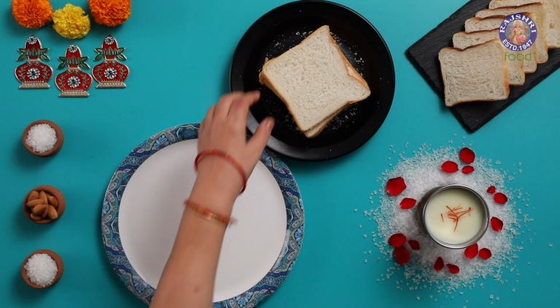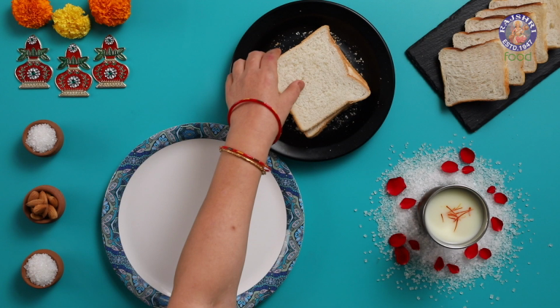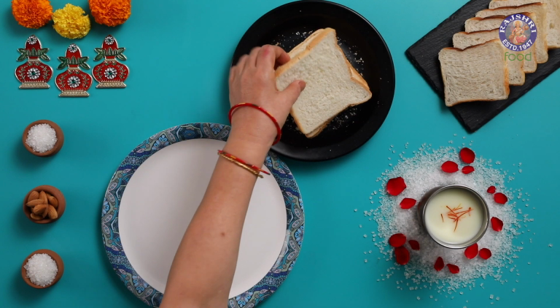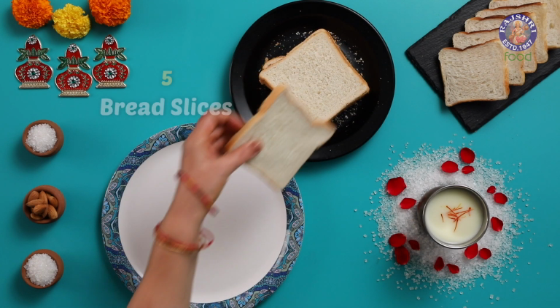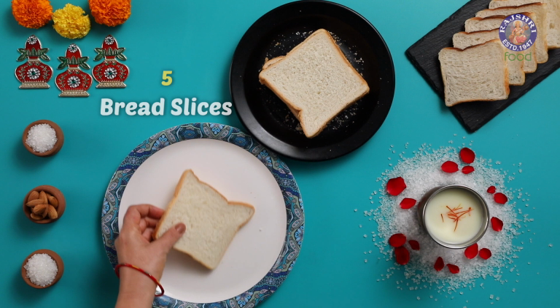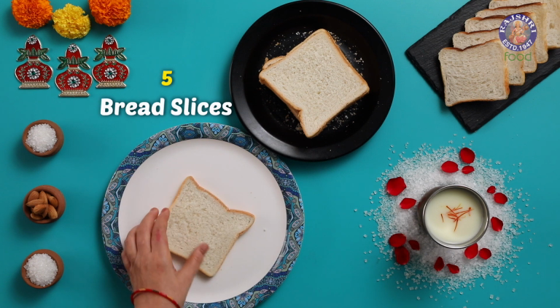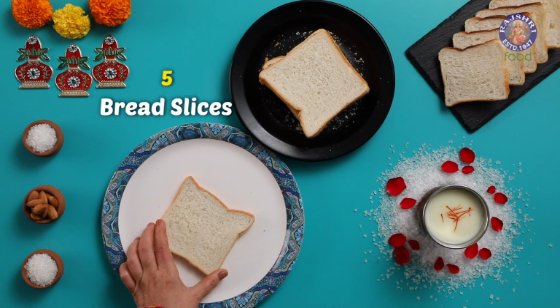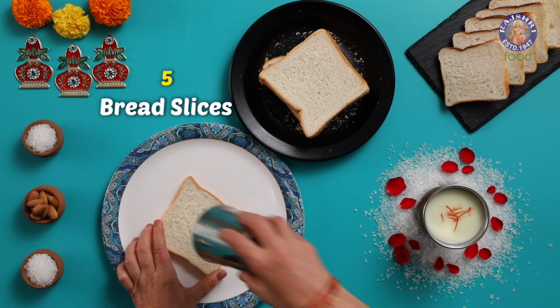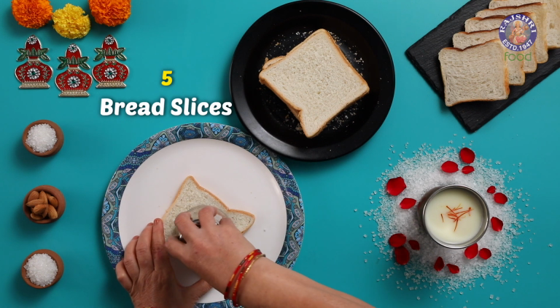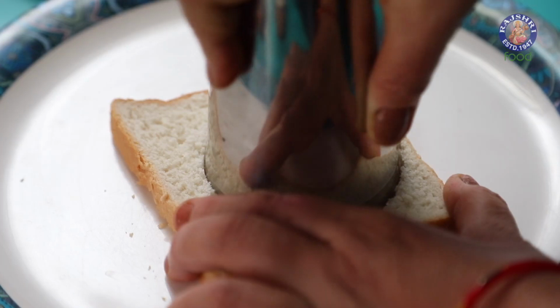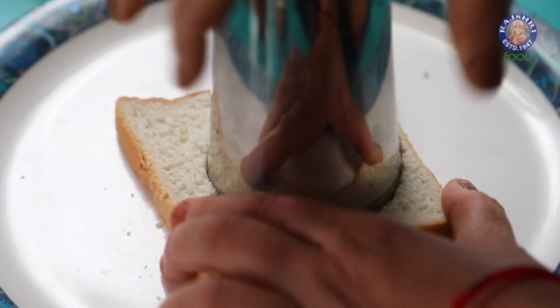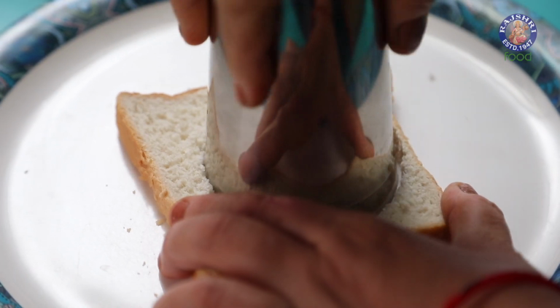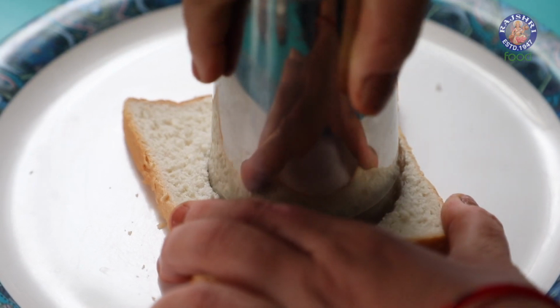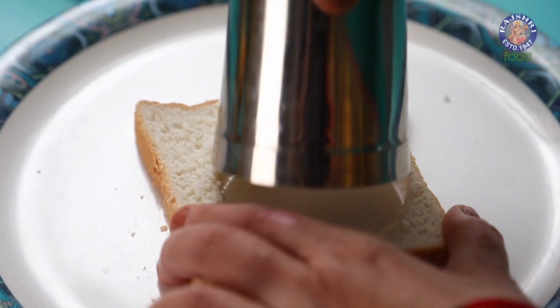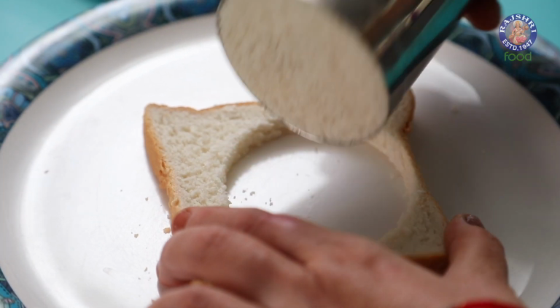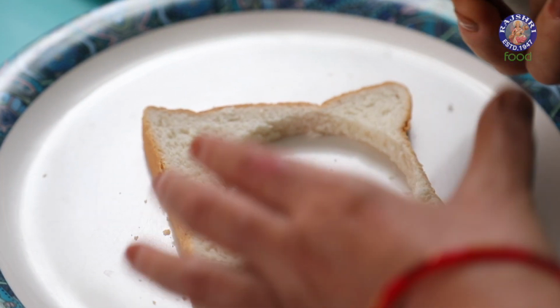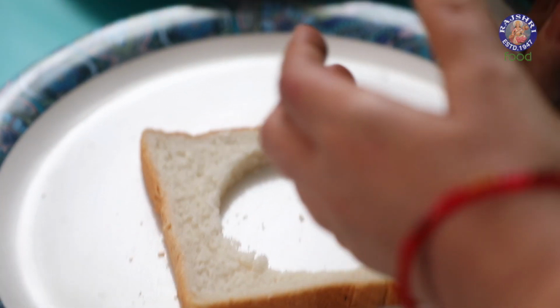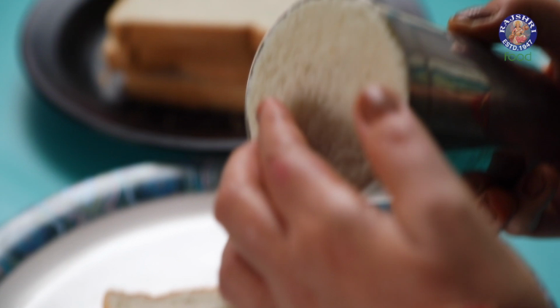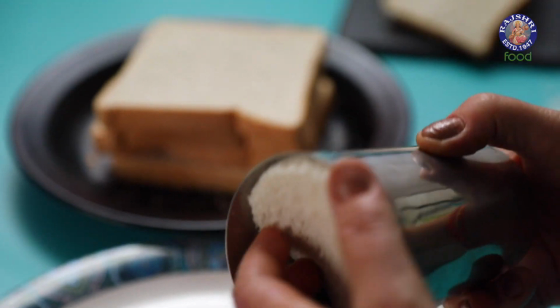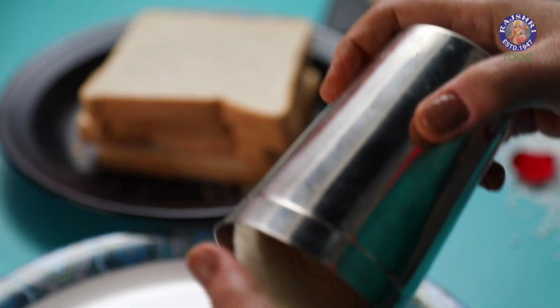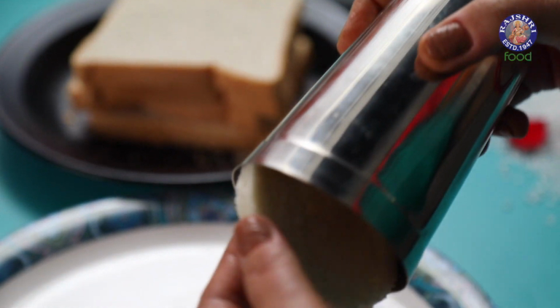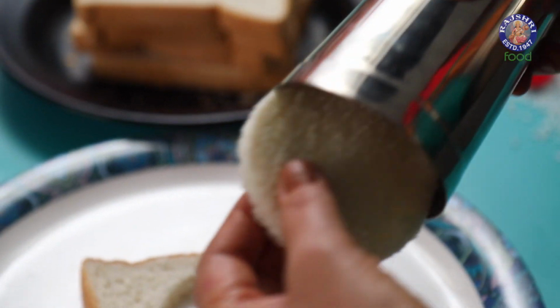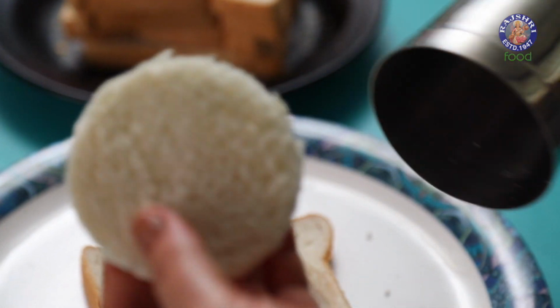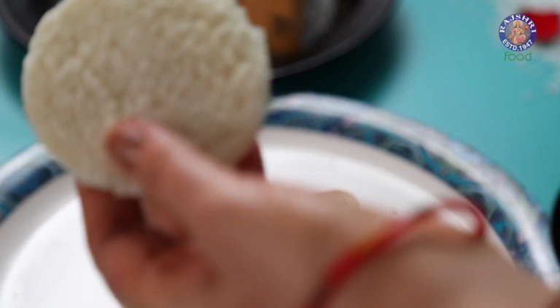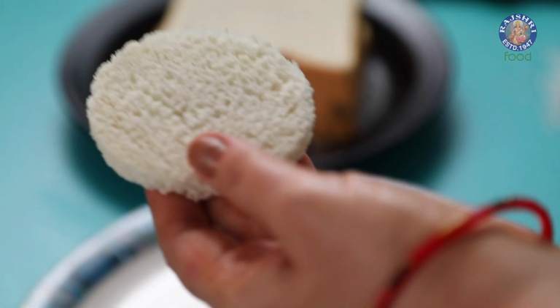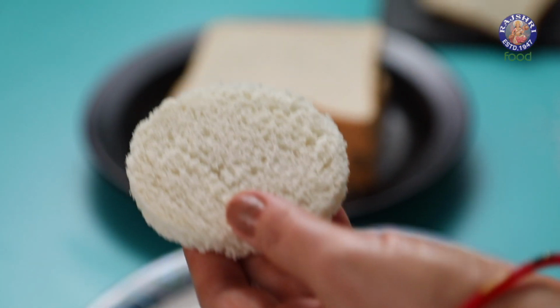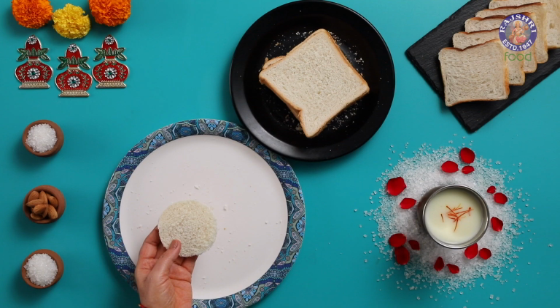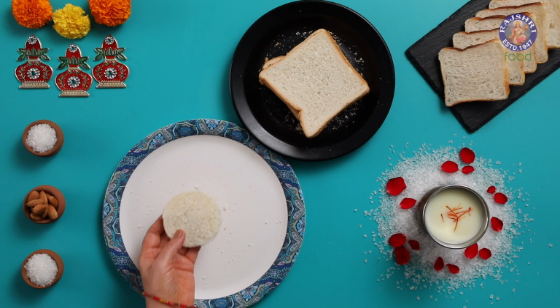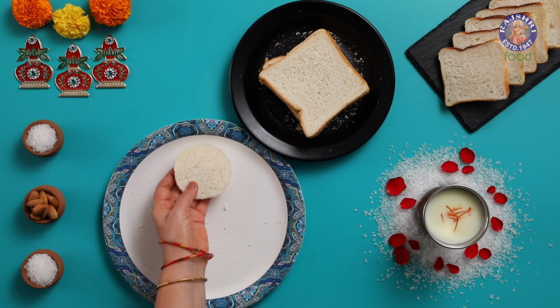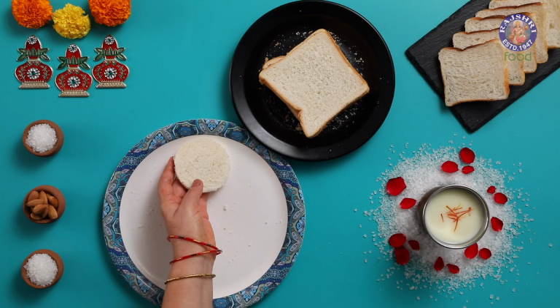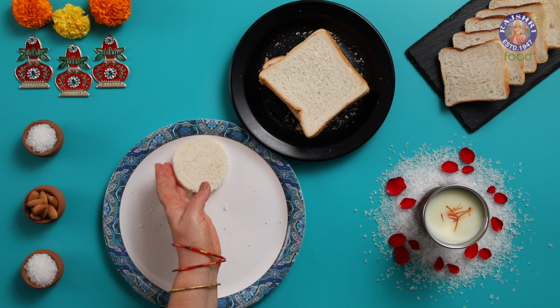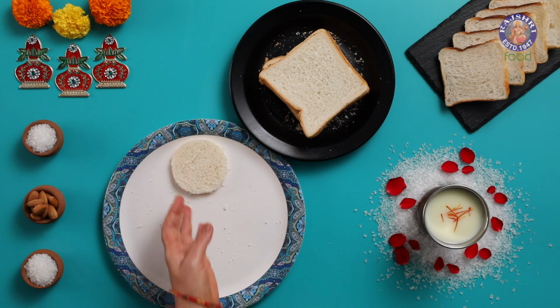Here I have 5 bread slices. With the help of a simple stainless steel glass, I am cutting the bread slices into round discs. You can even use a cookie cutter to cut.